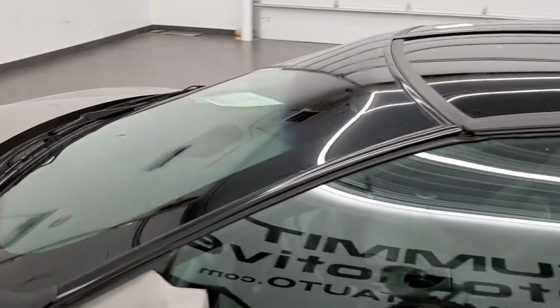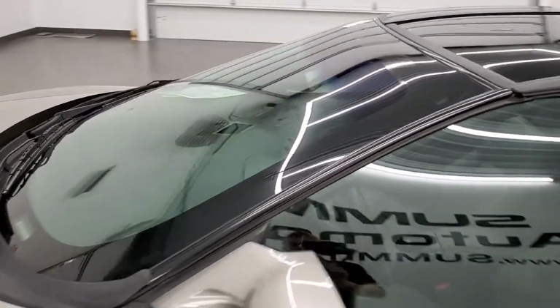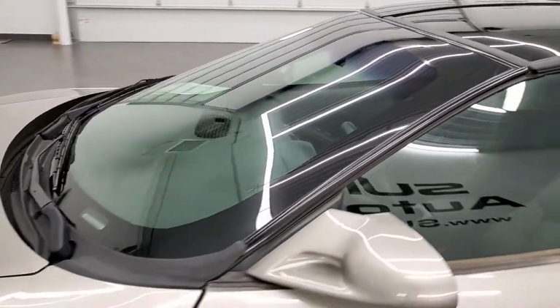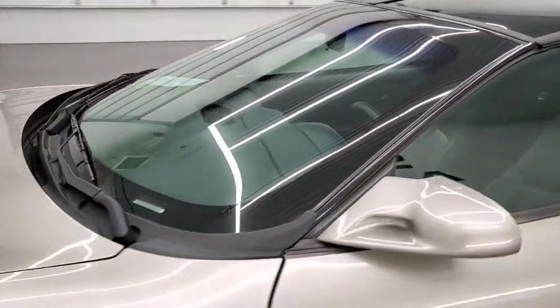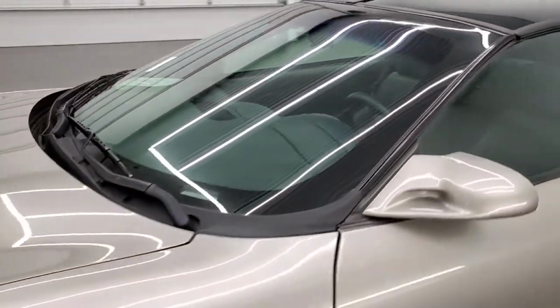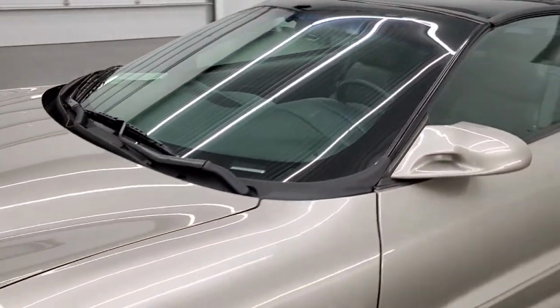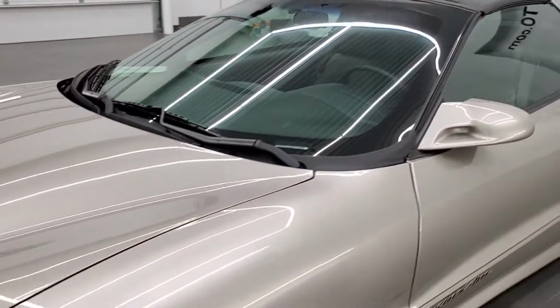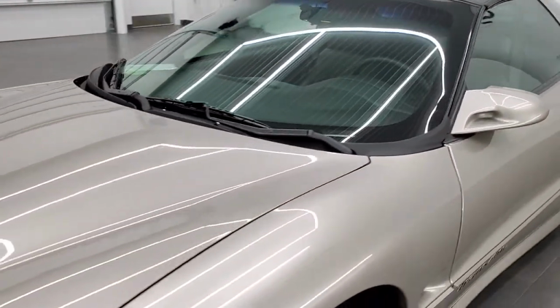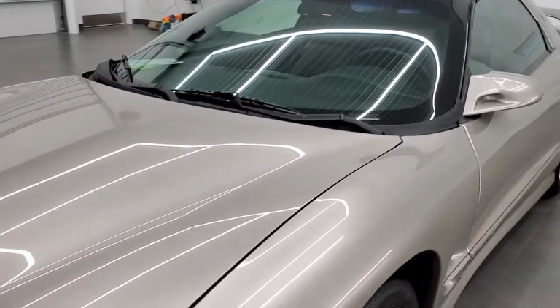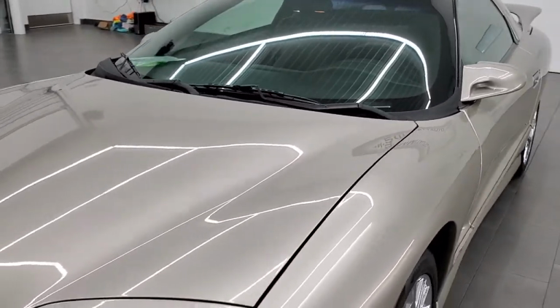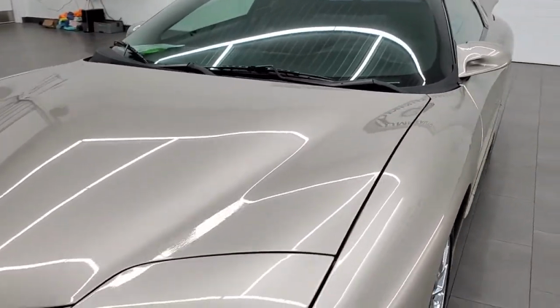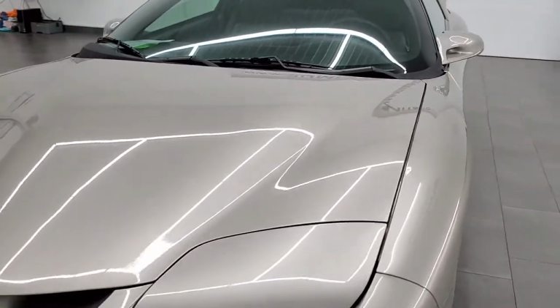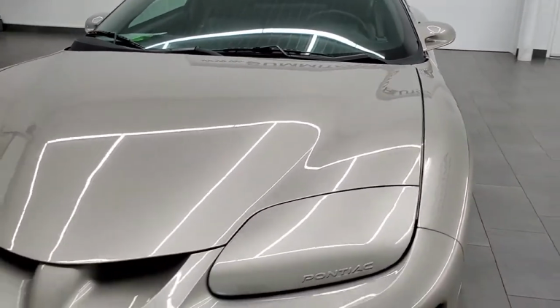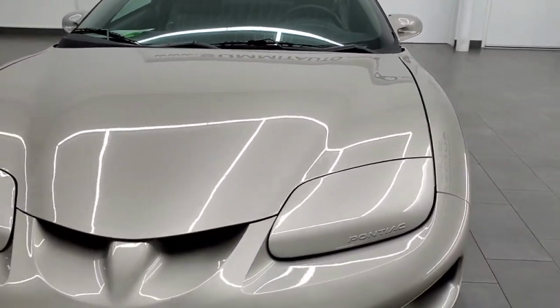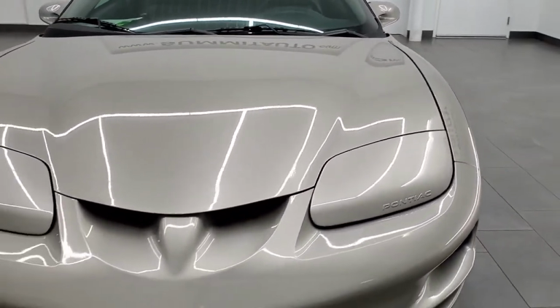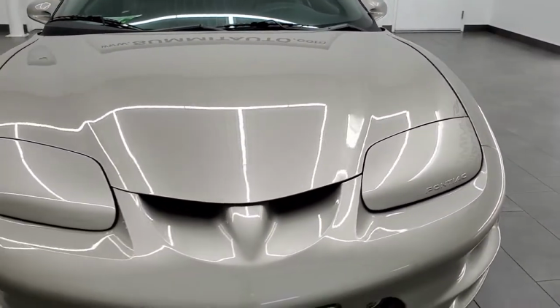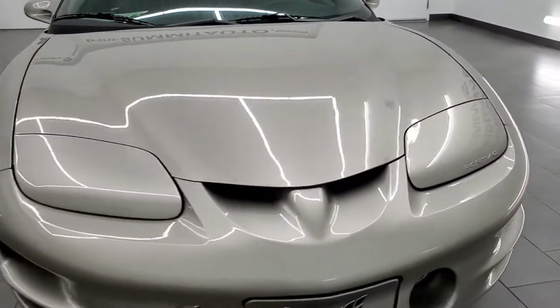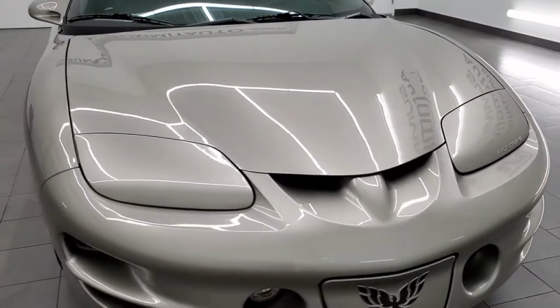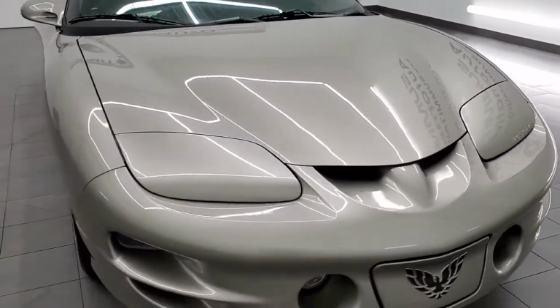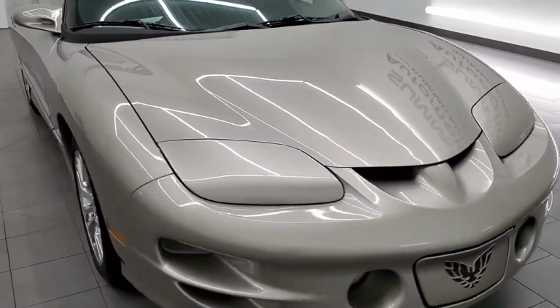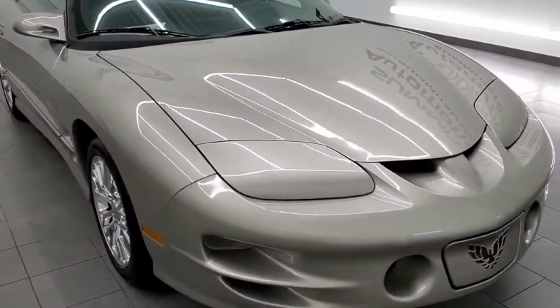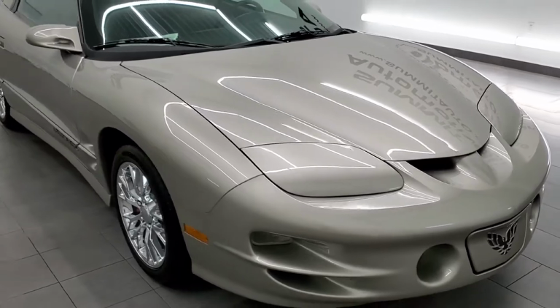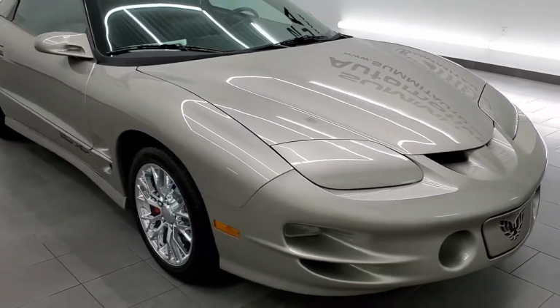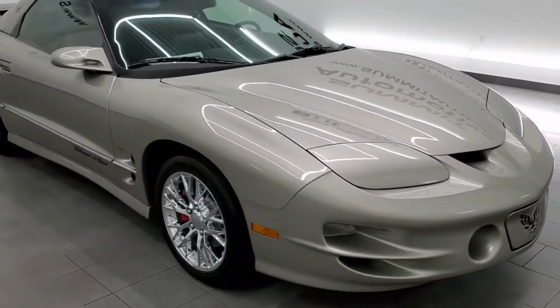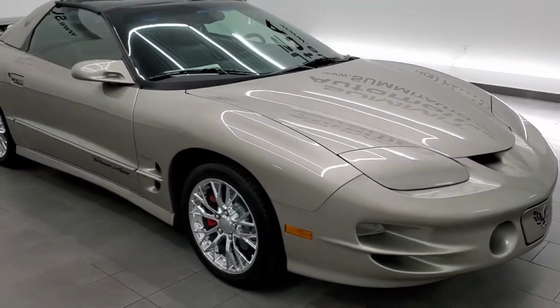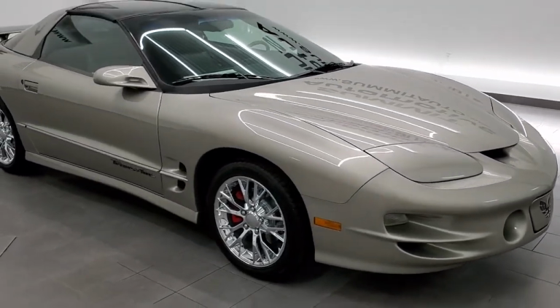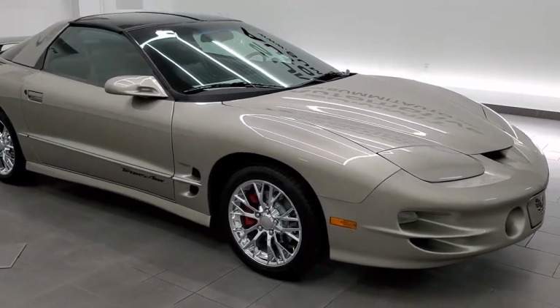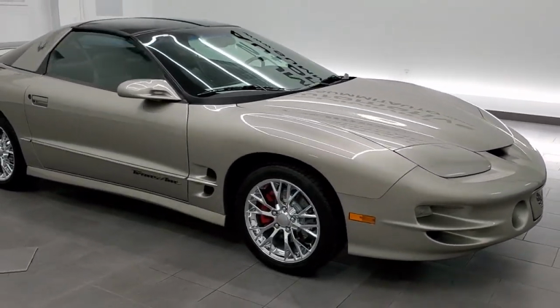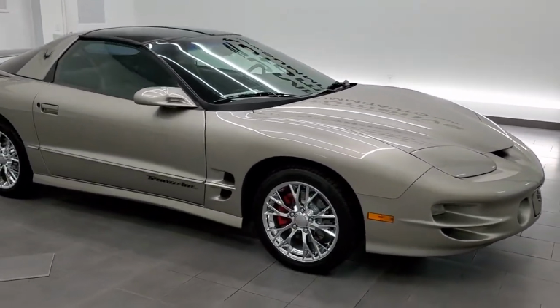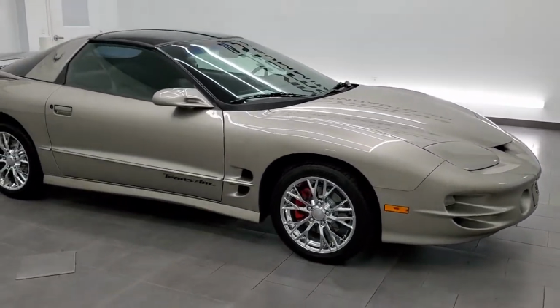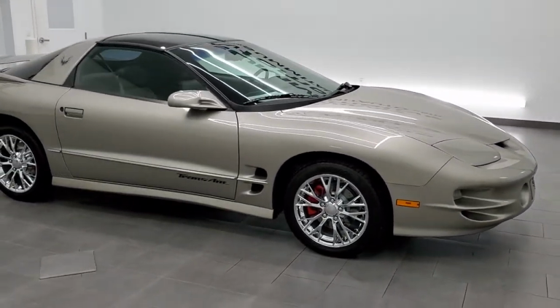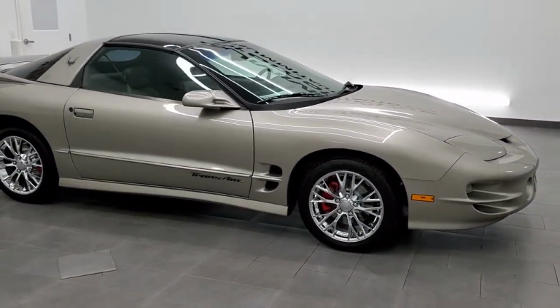I would personally like to thank you for checking out the video, and I highly recommend this car from a quality and condition standpoint. To see more pictures of this car or one of our other 450 new and used cars,